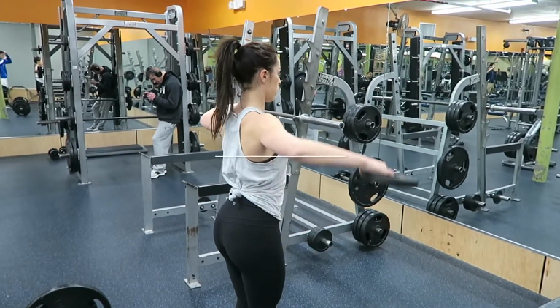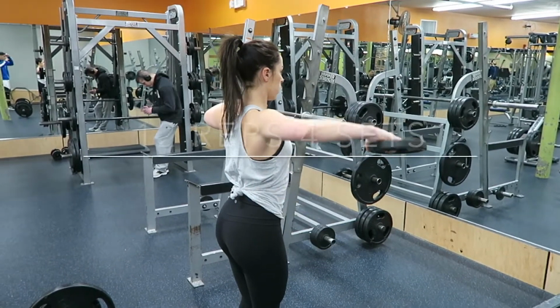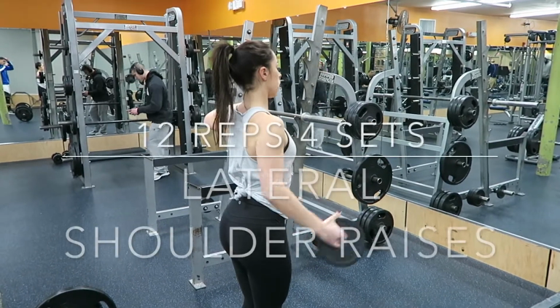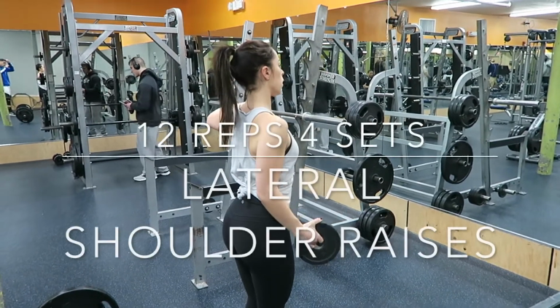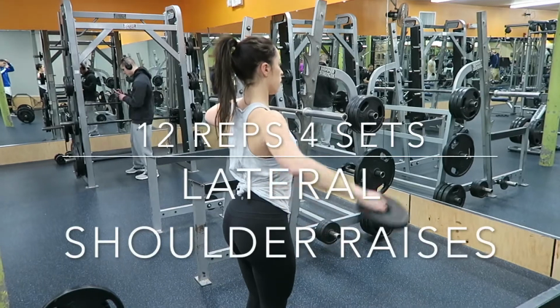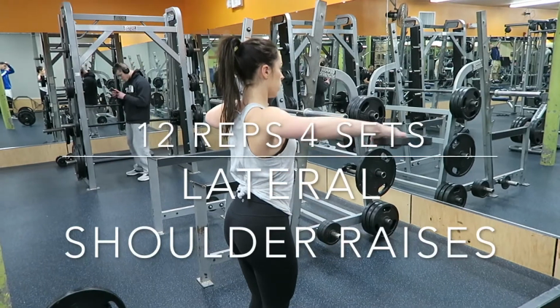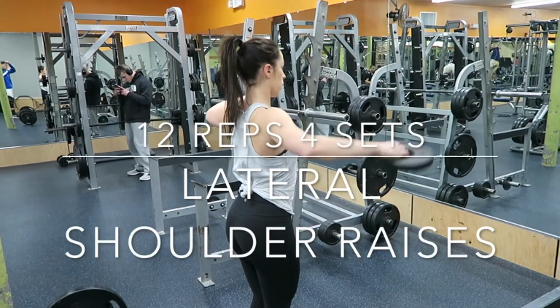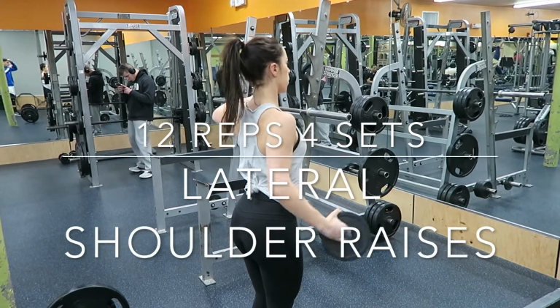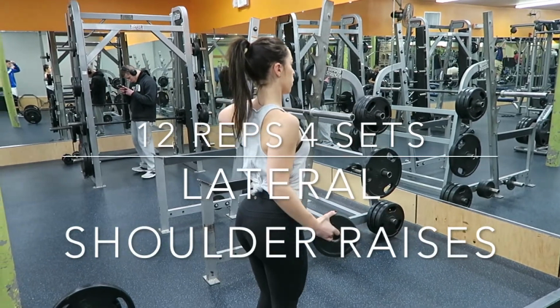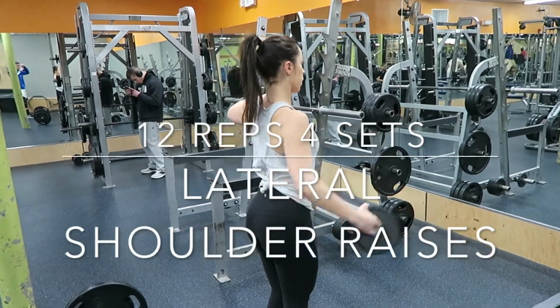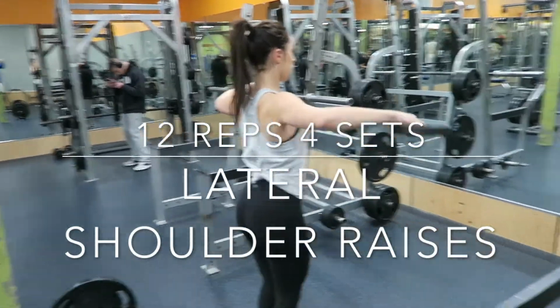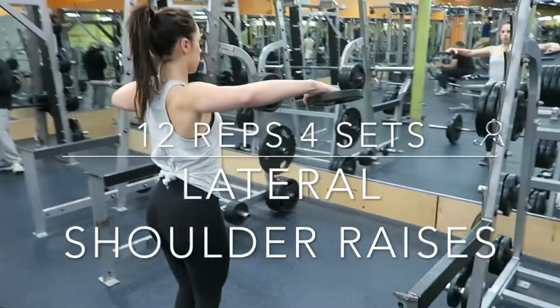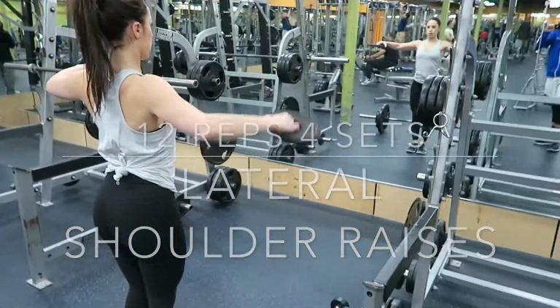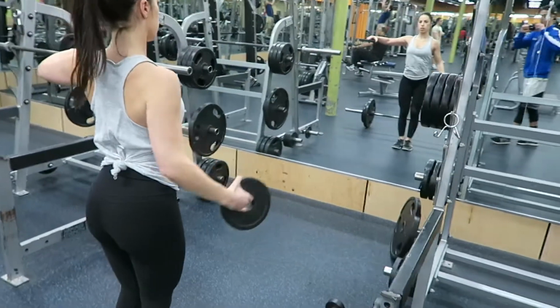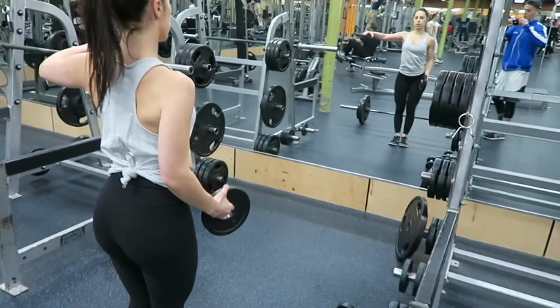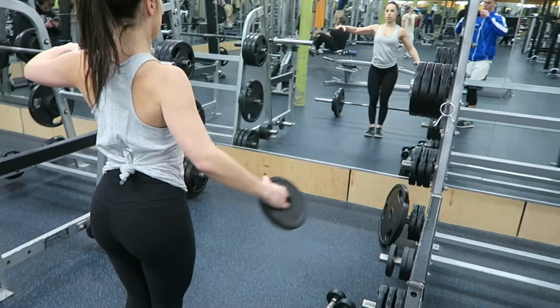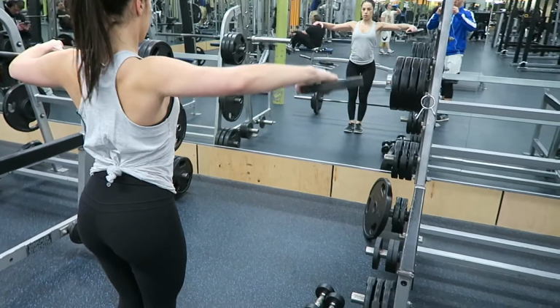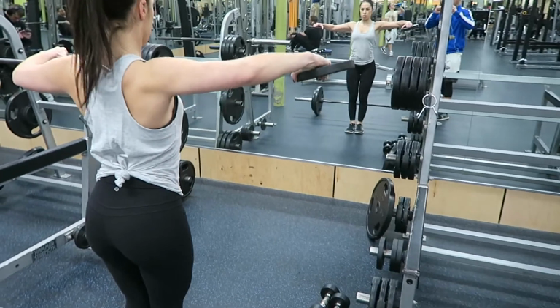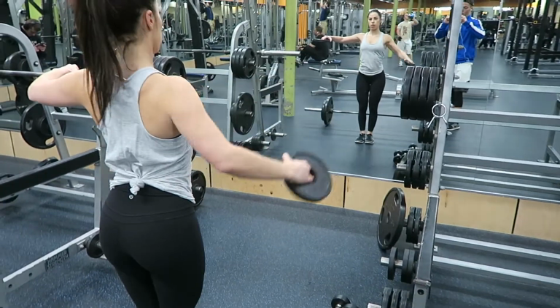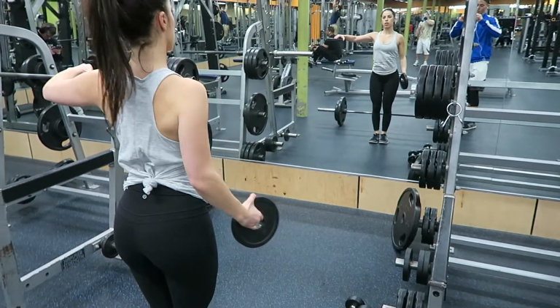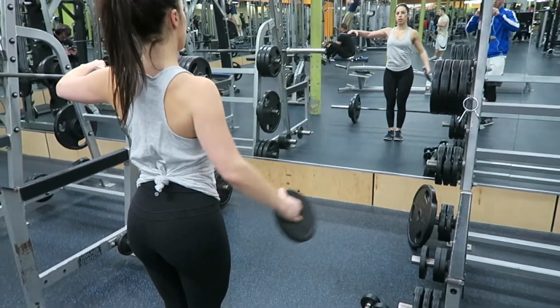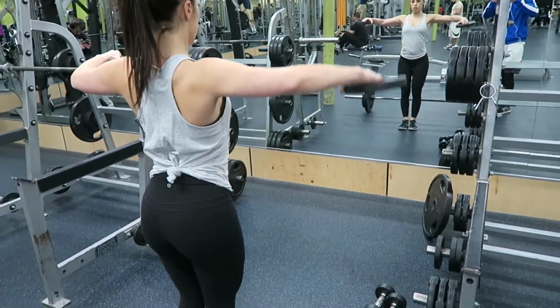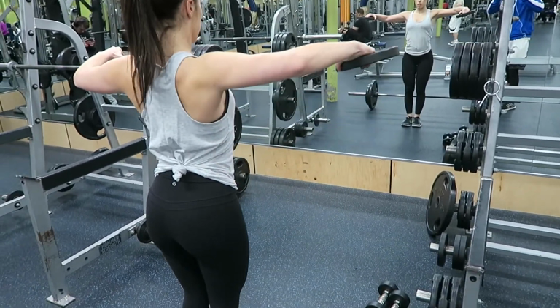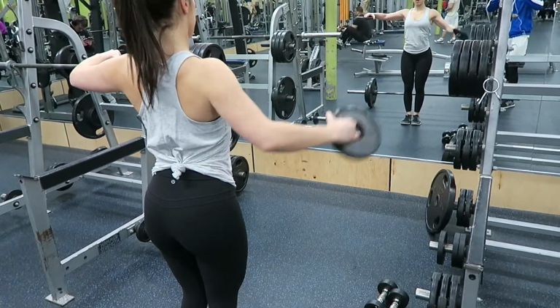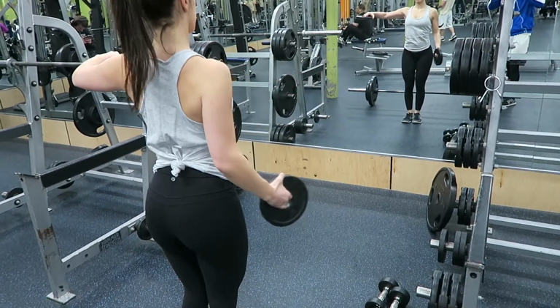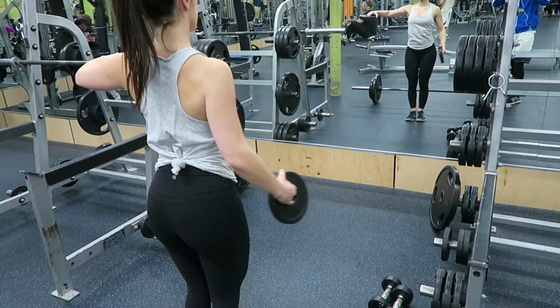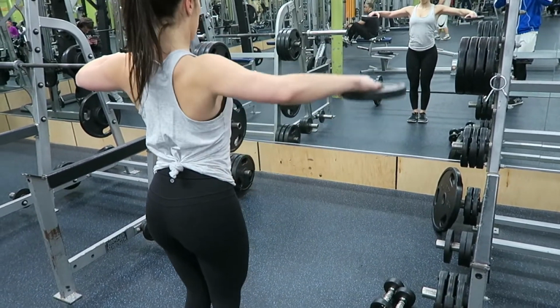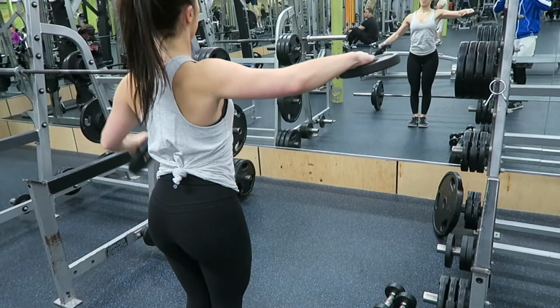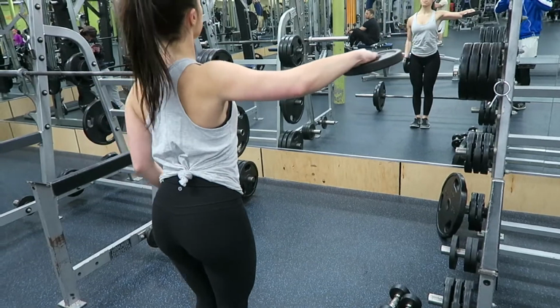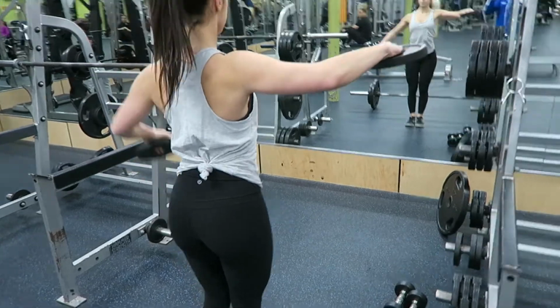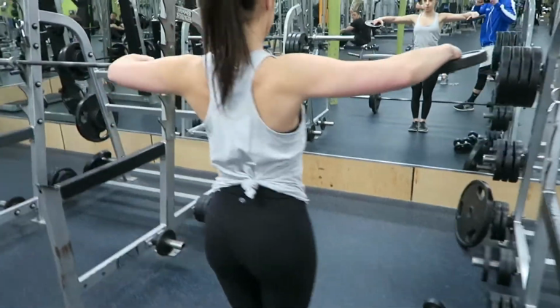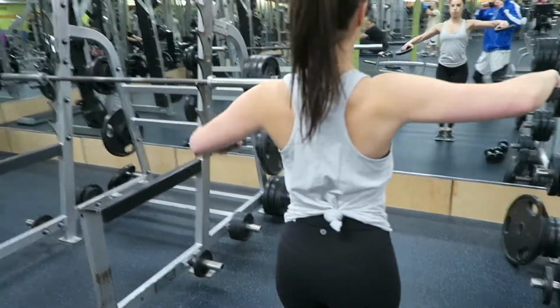After those I did 12 reps and 4 sets of a single arm lateral shoulder raise with the same 5 pound plates in both hands. I completed 12 reps on each side — I would hold up that arm and then do 12 reps on the other side.